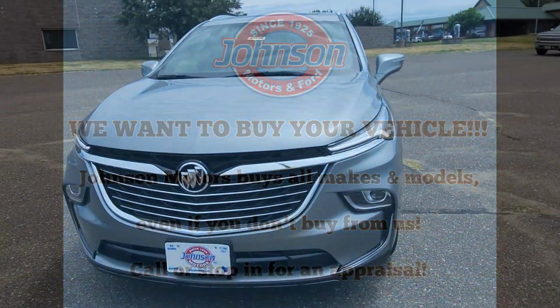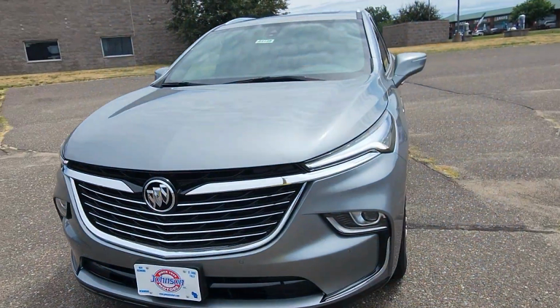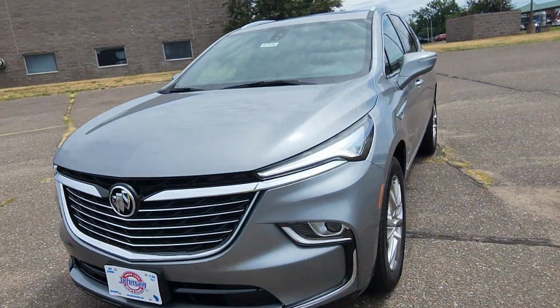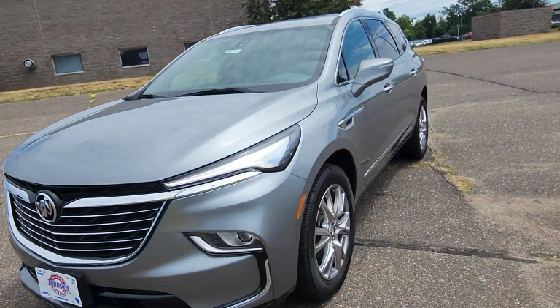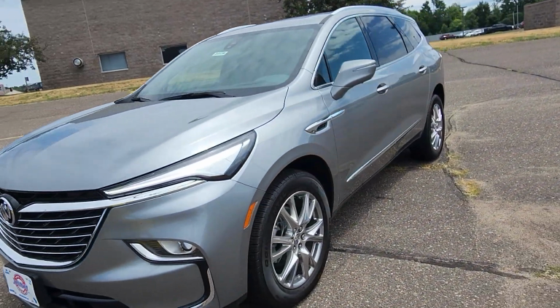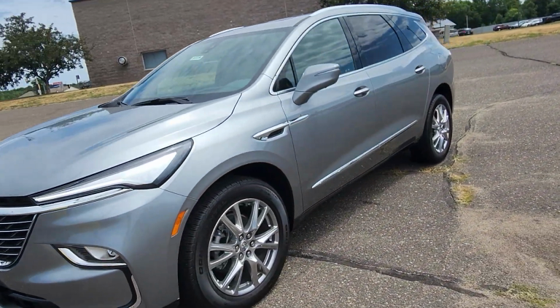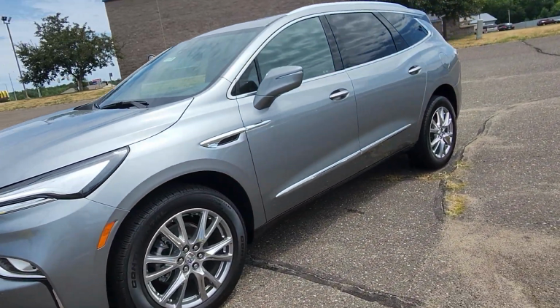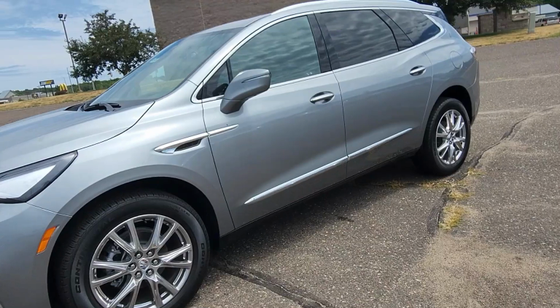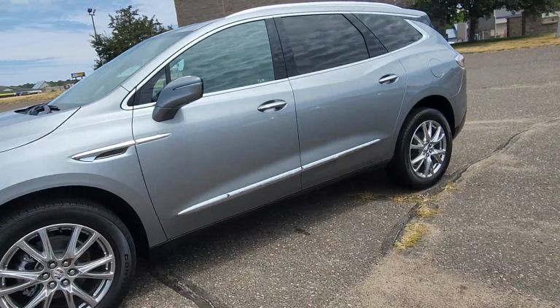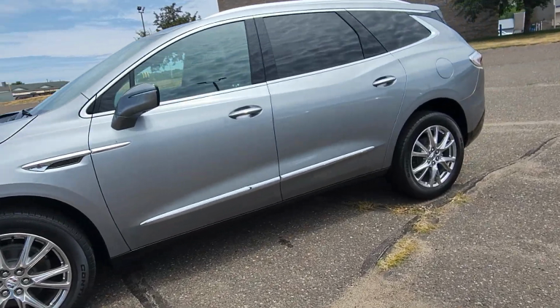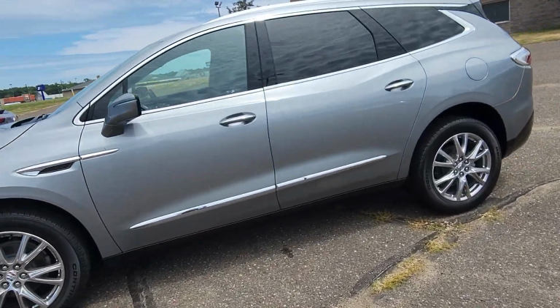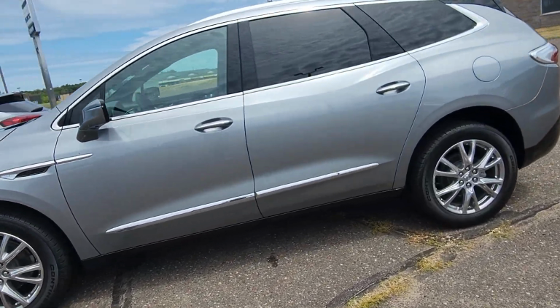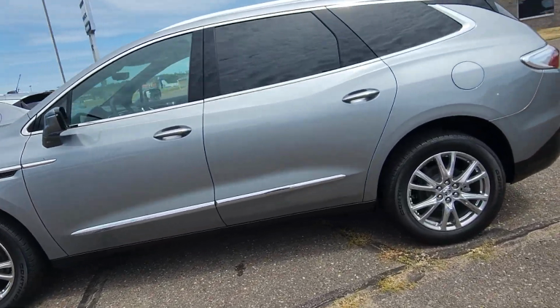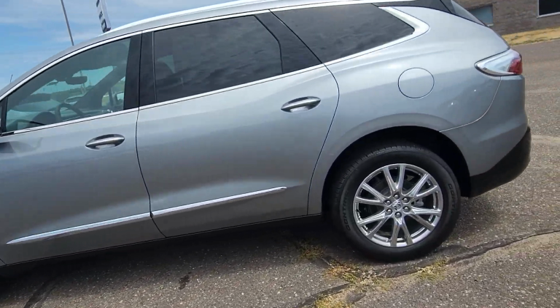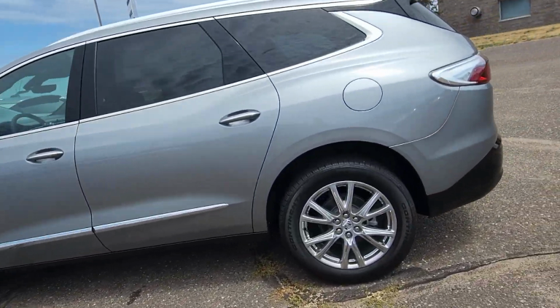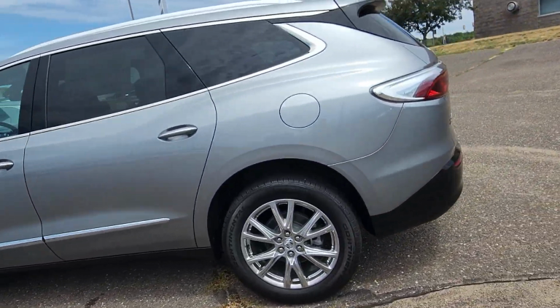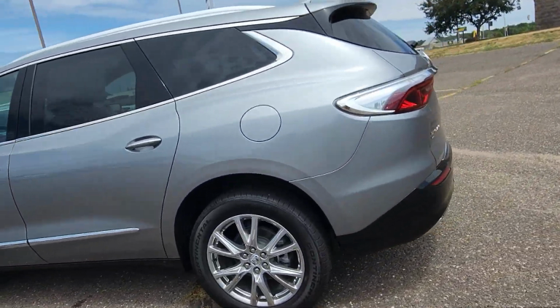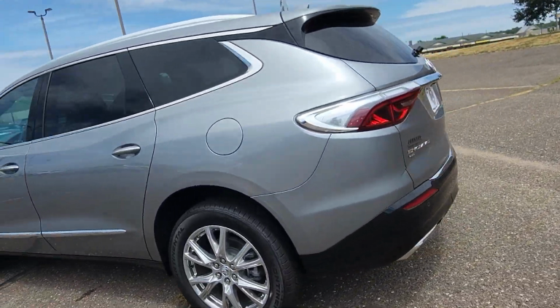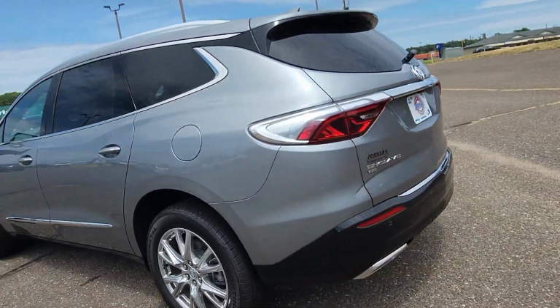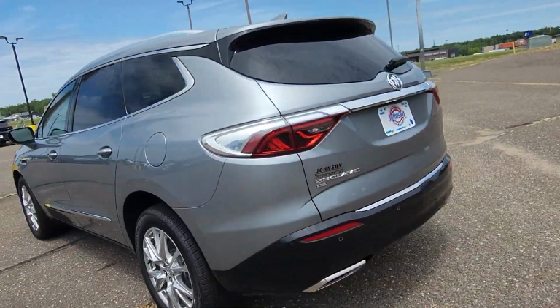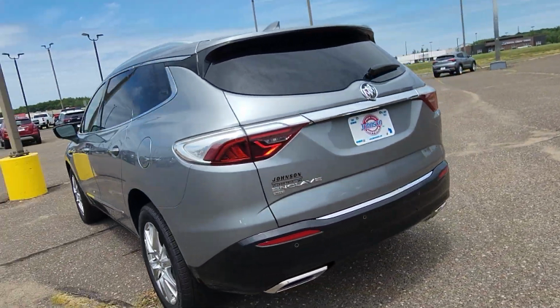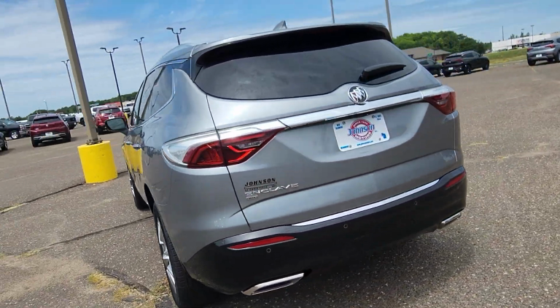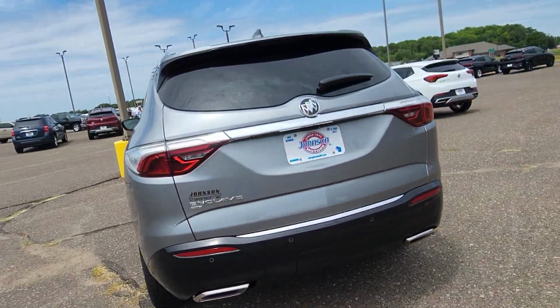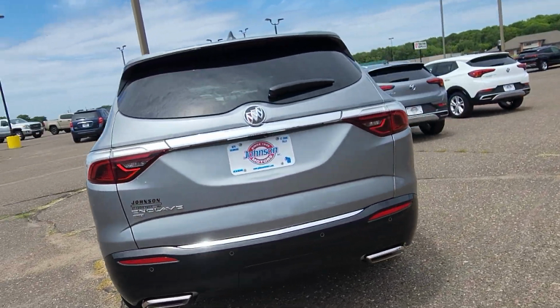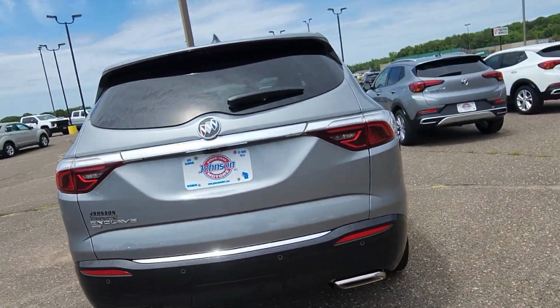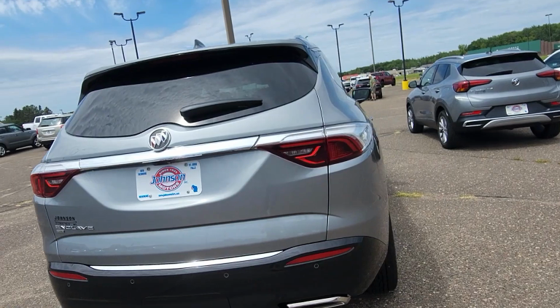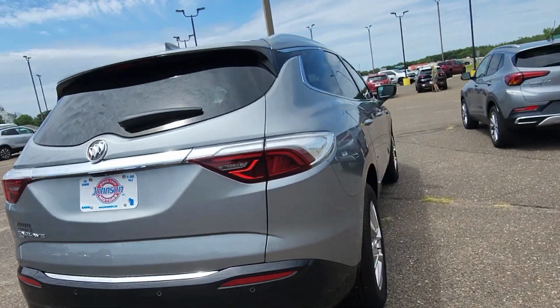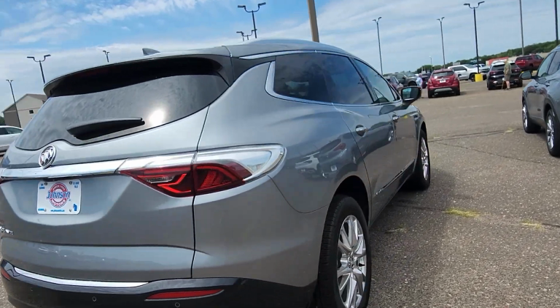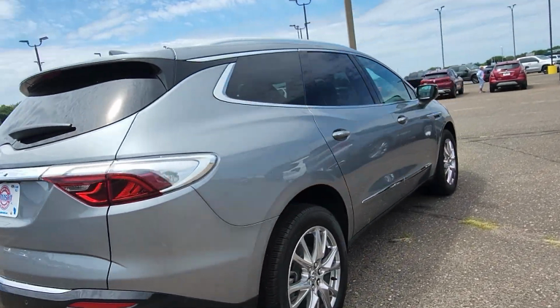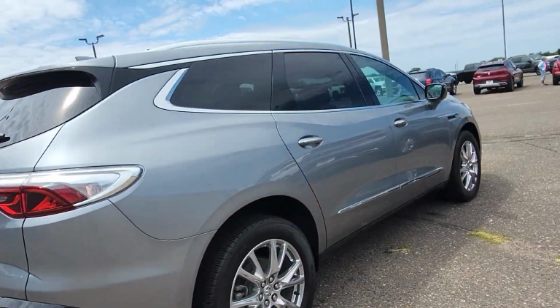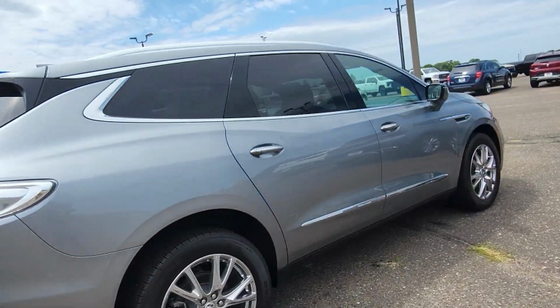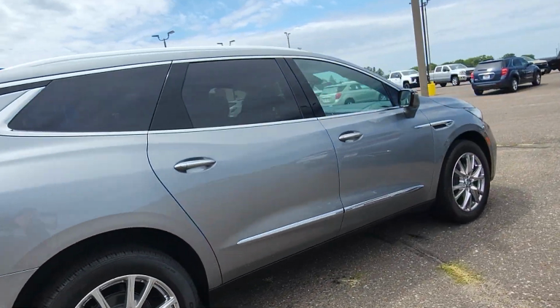Here at Johnson Motors in St. Croix Falls, we have this brand new 2023 Buick Enclave Premium. It has lane assist, blind spot monitor, and front collision alert.